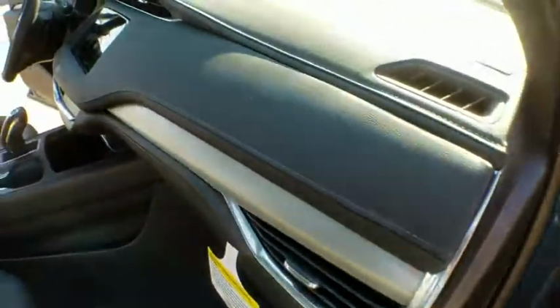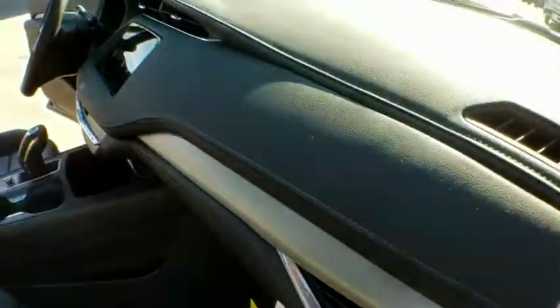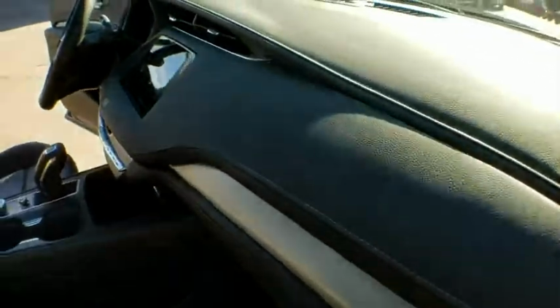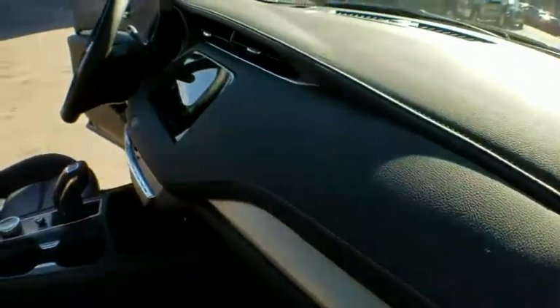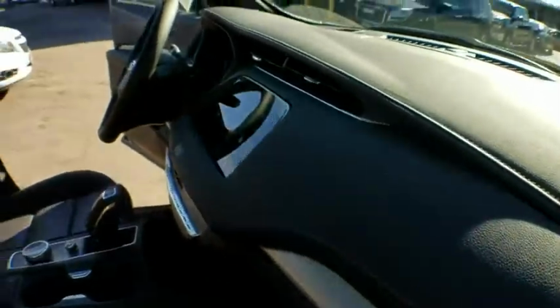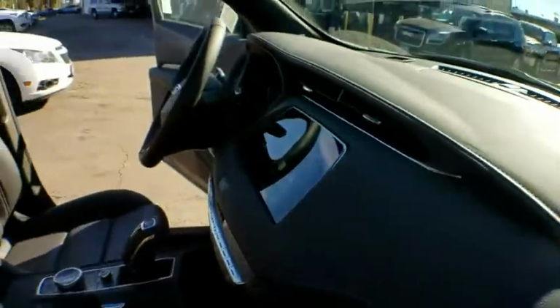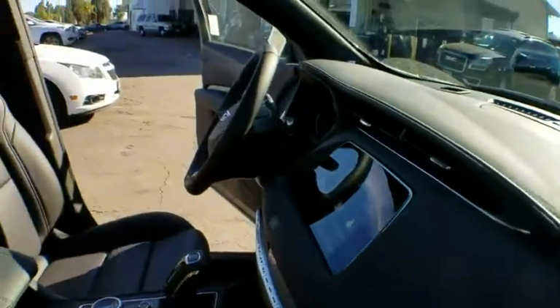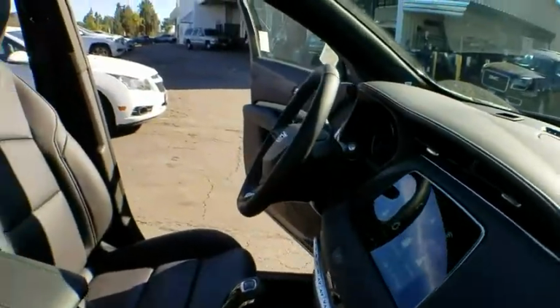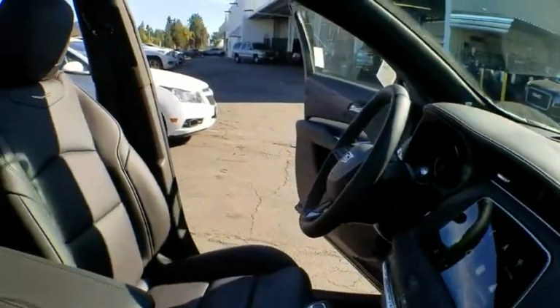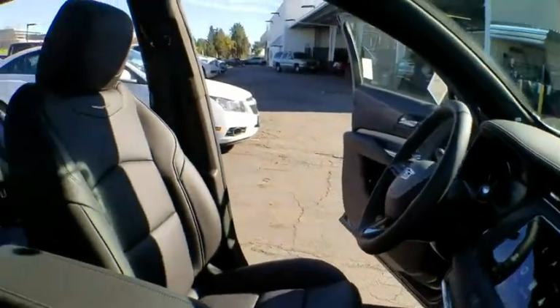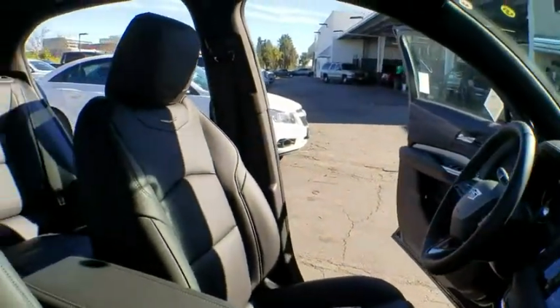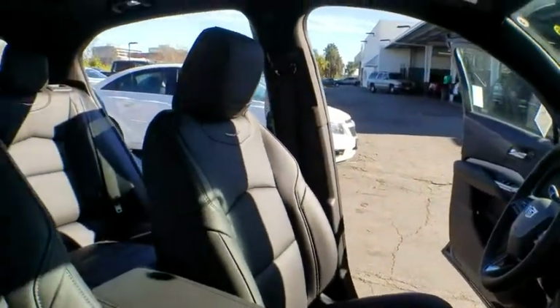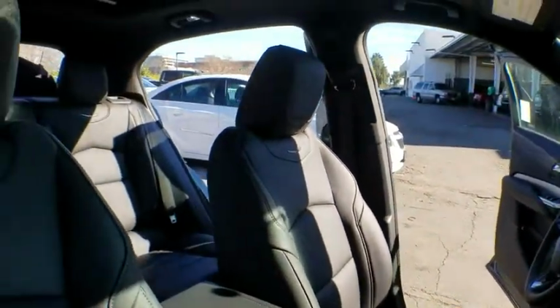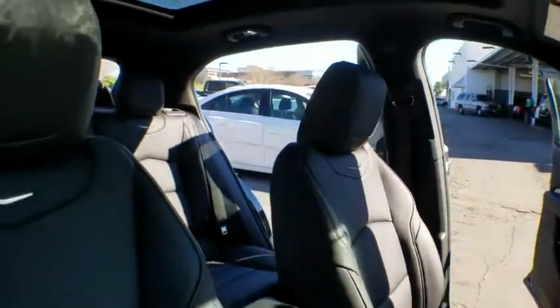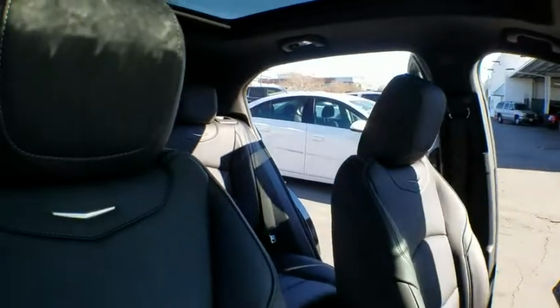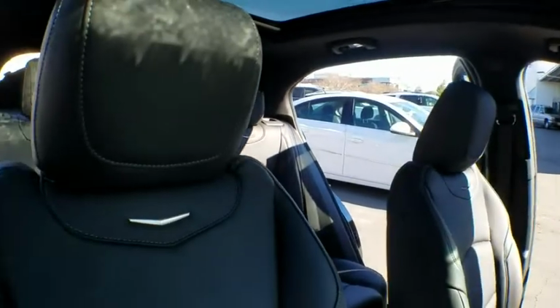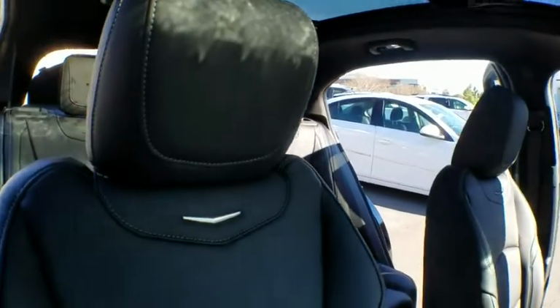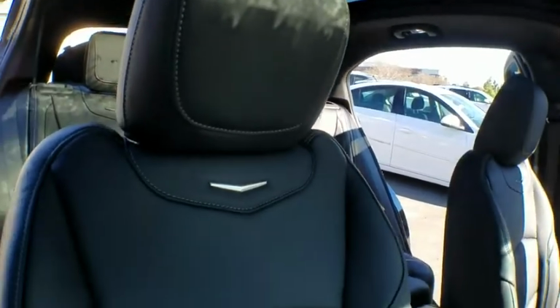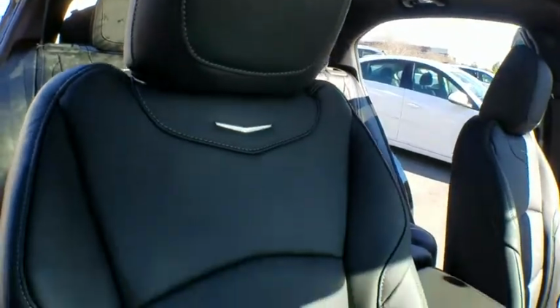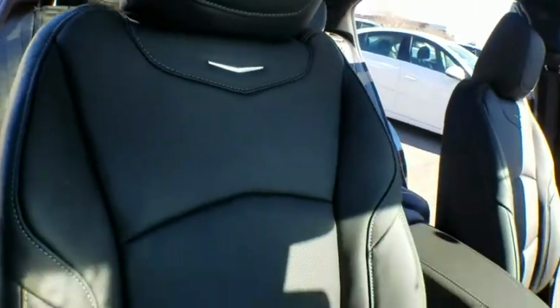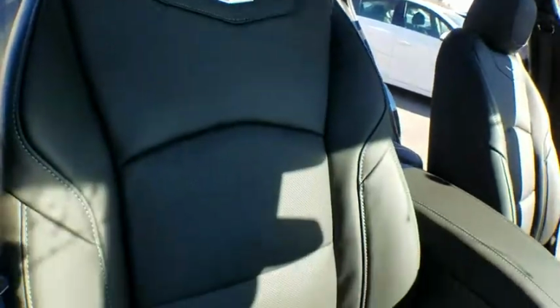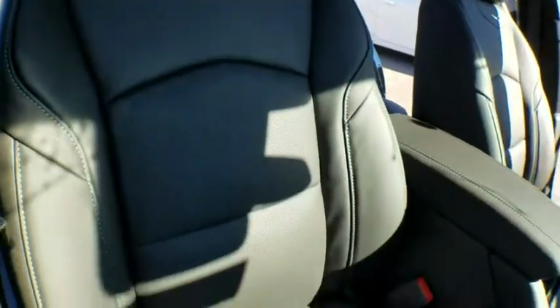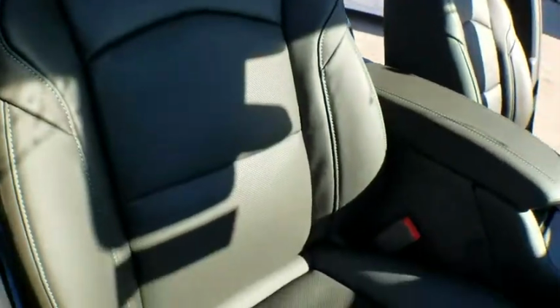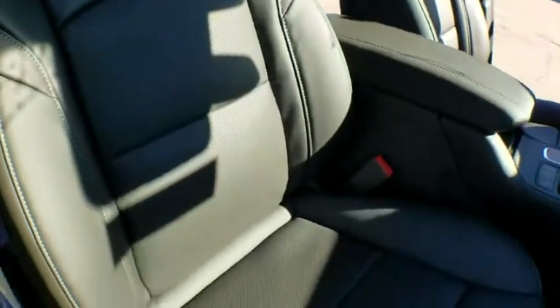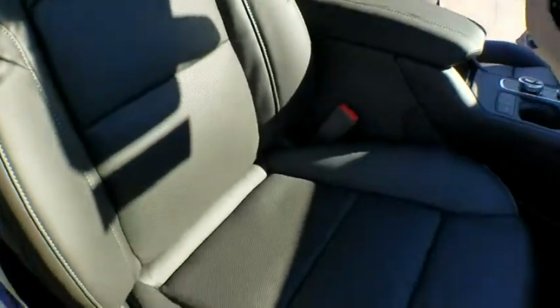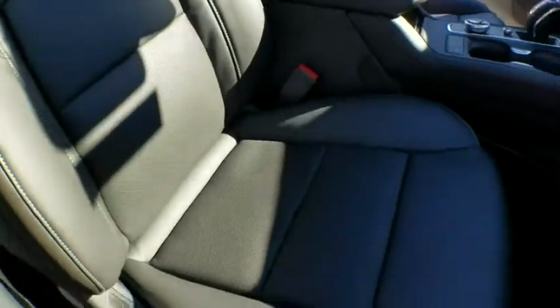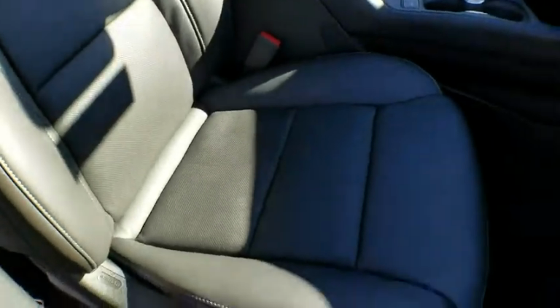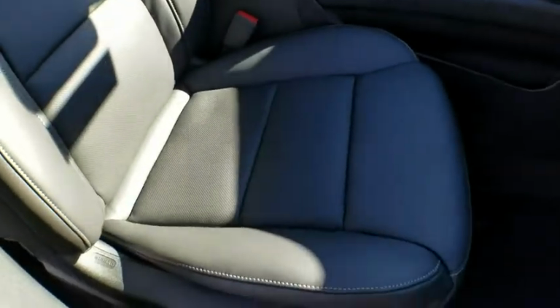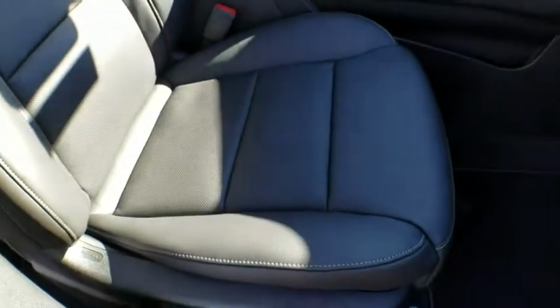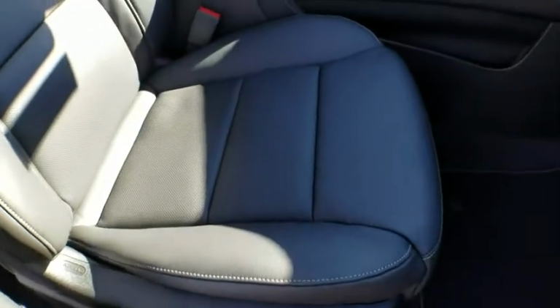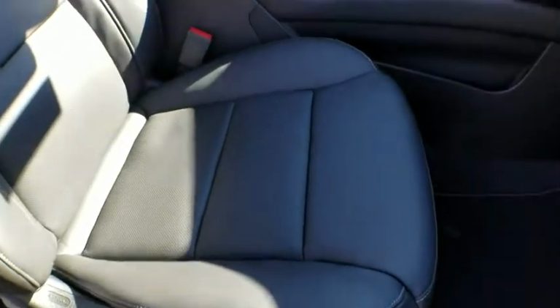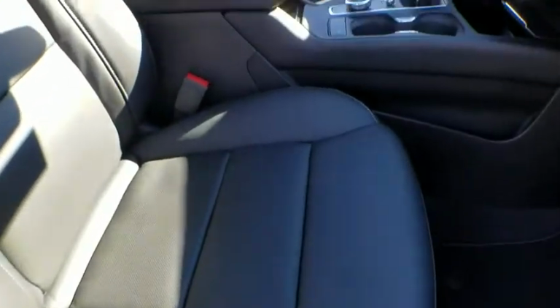Power steering, adjustable steering wheel, auto-dimming rear-view mirror, floor mats, keyless start, cruise control, four-wheel disc brakes, aluminum wheels.